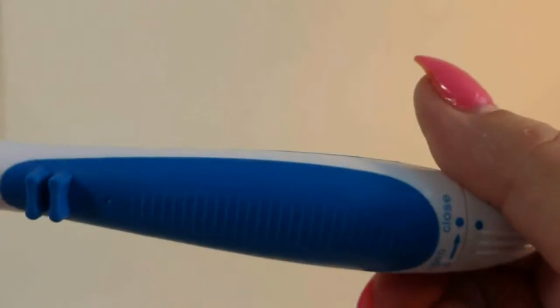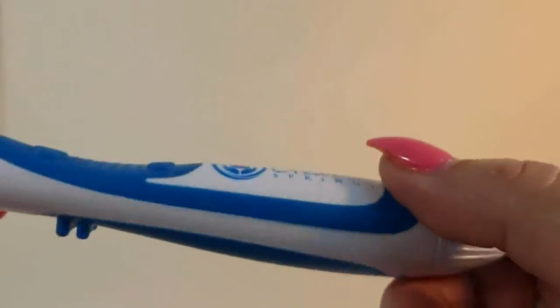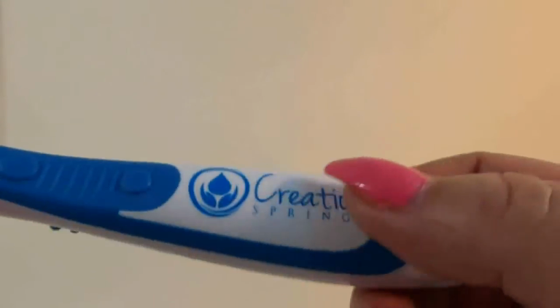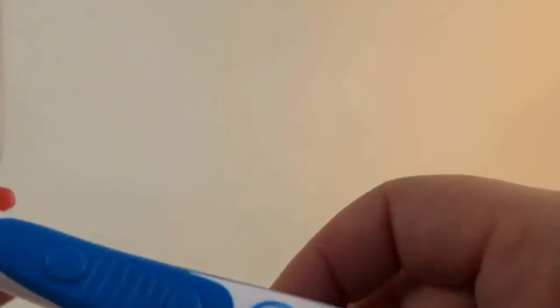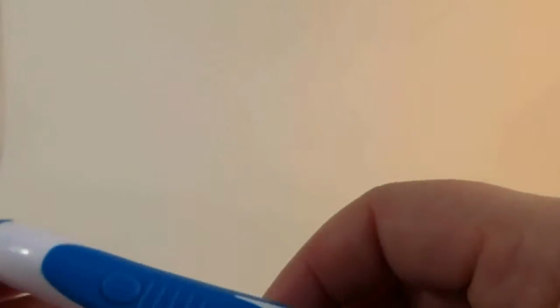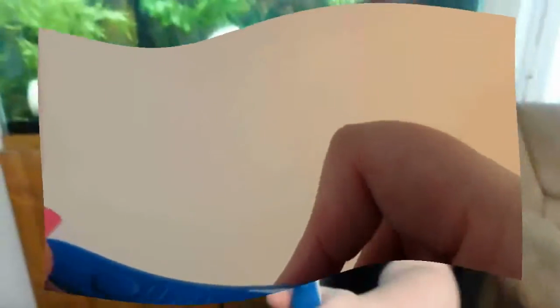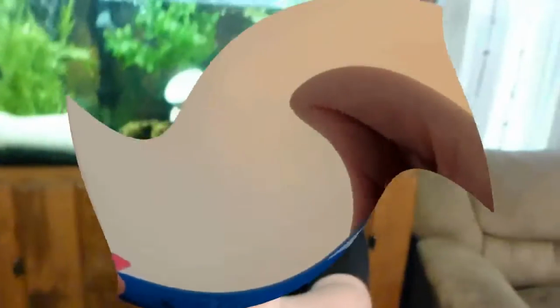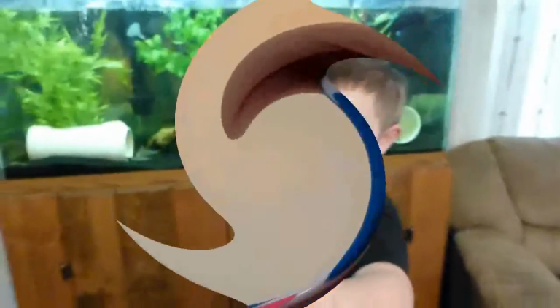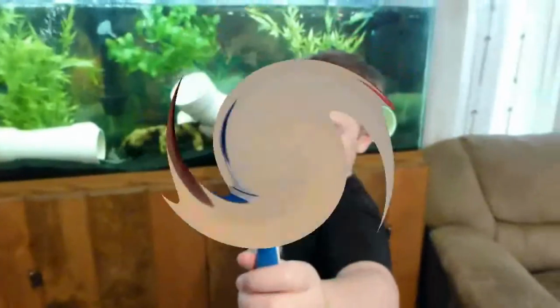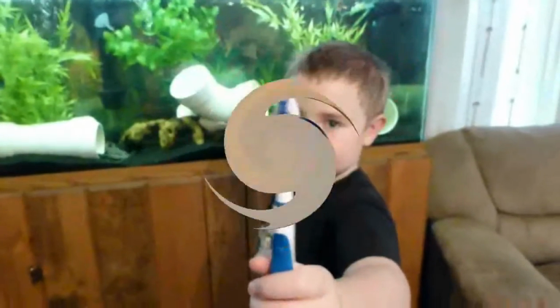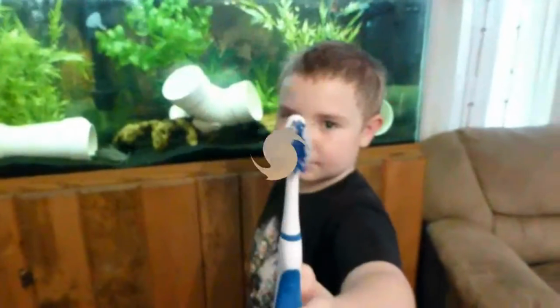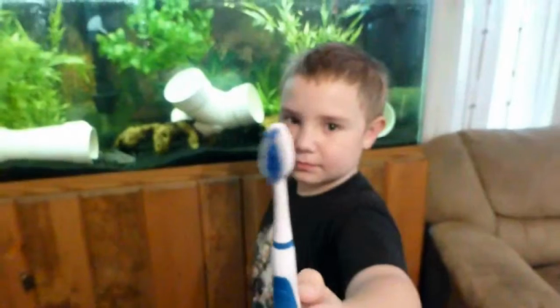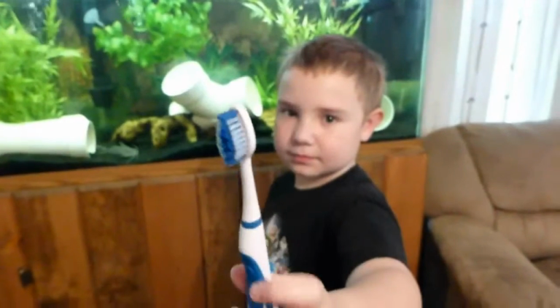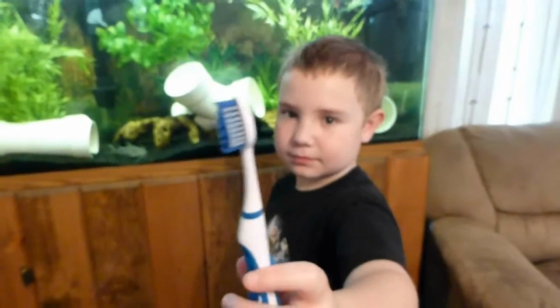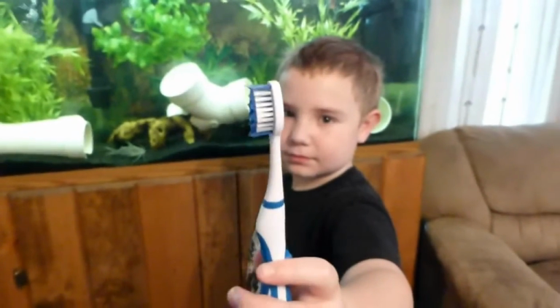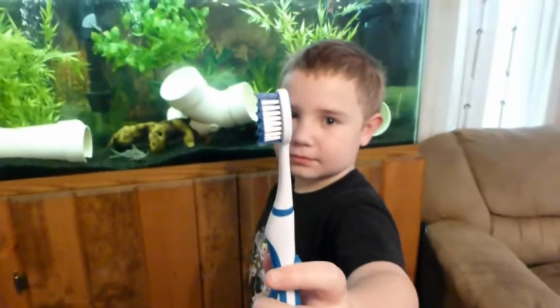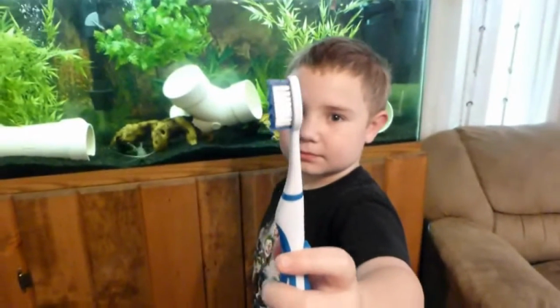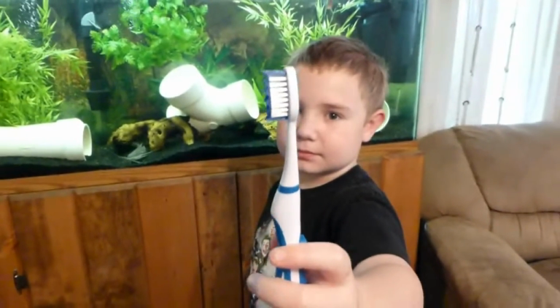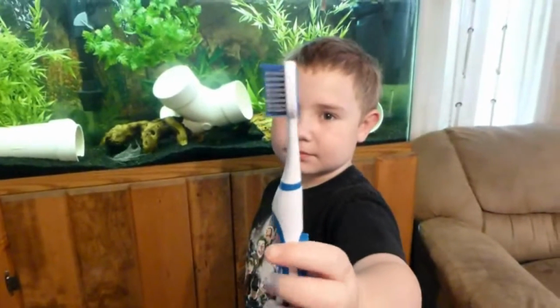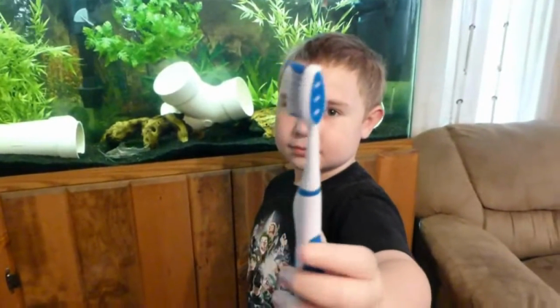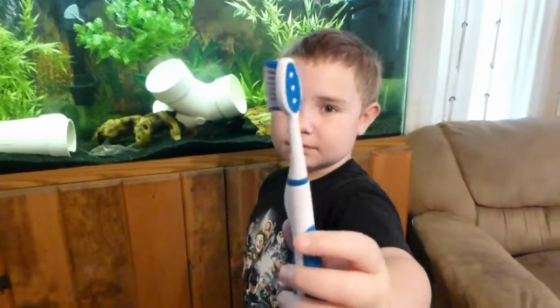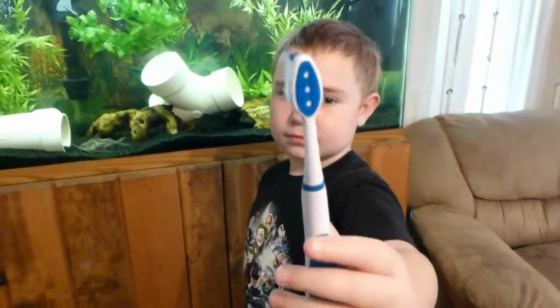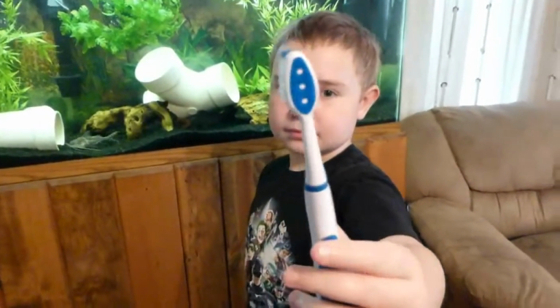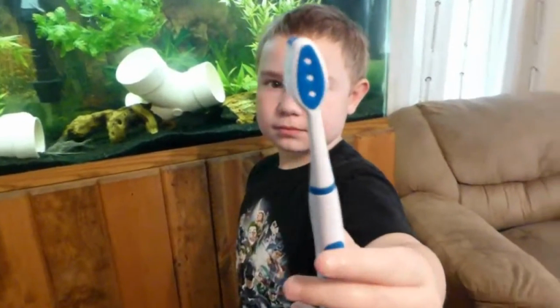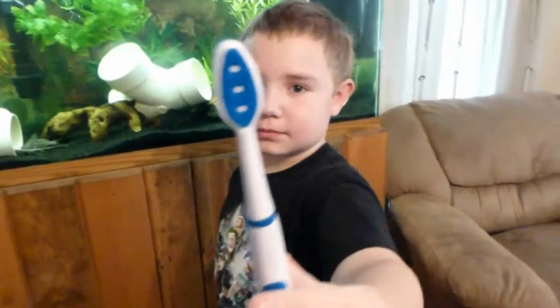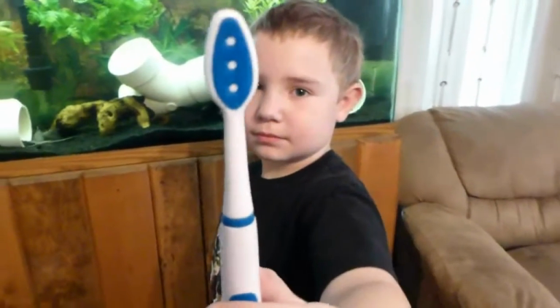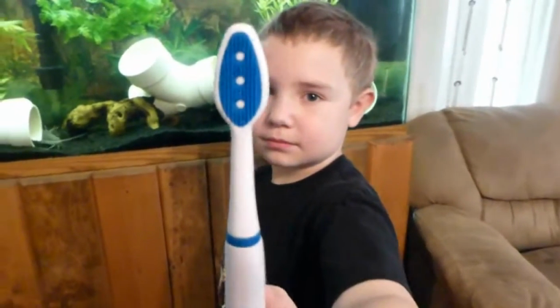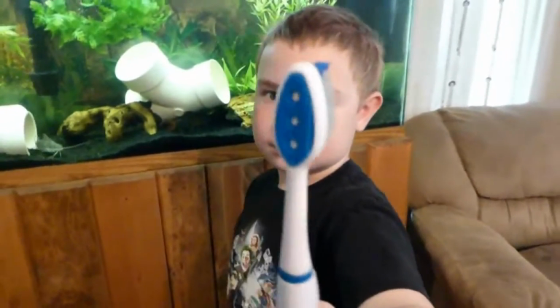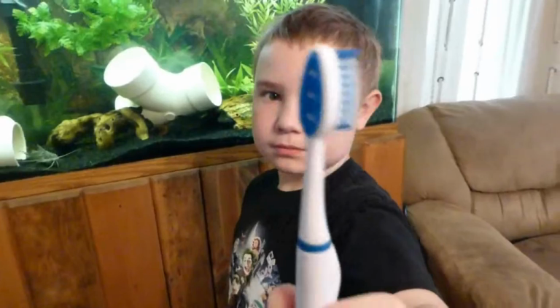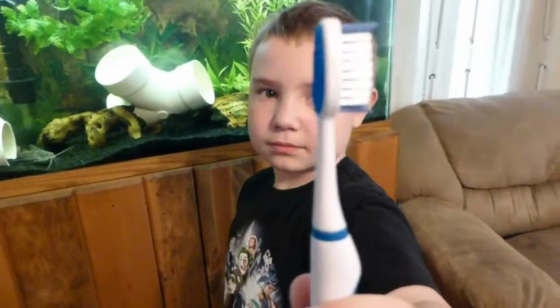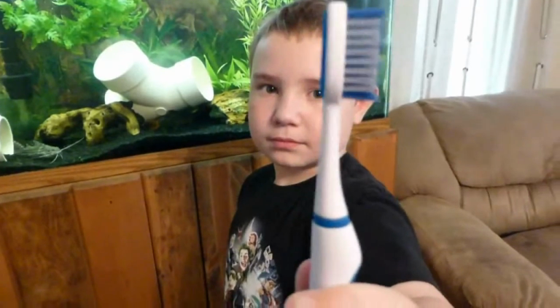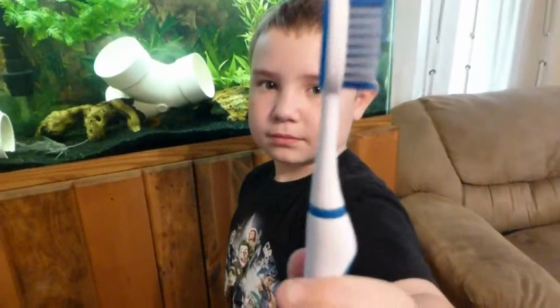So we'll have my son use it and we'll see what he thinks. Nathan is gonna try his toothbrush out. We're just gonna use it down here without anything on right now. This is the first time with the toothbrush. Let's see how it works.